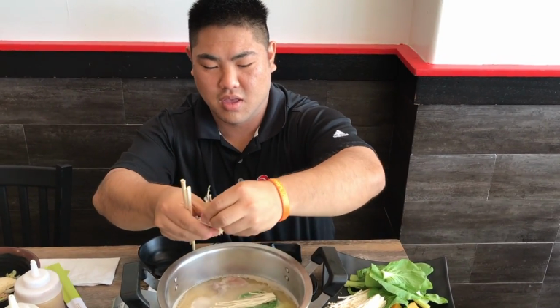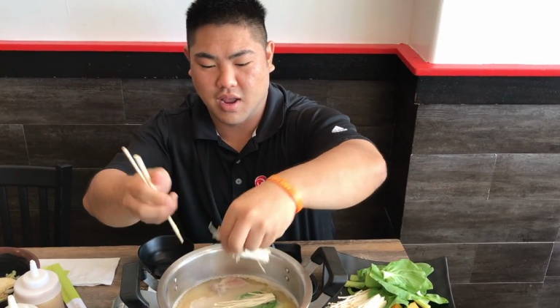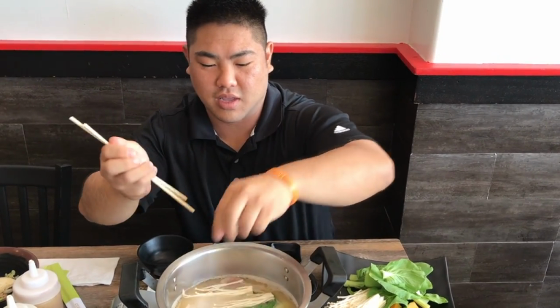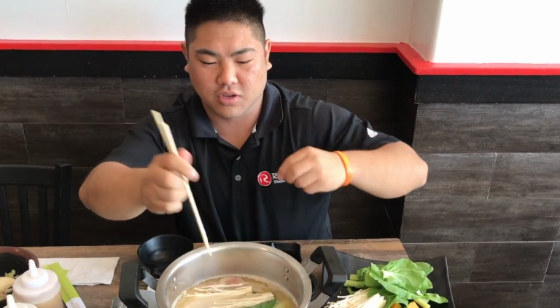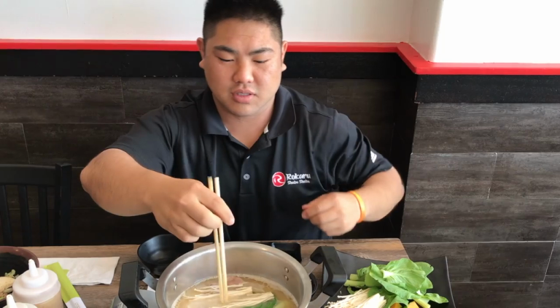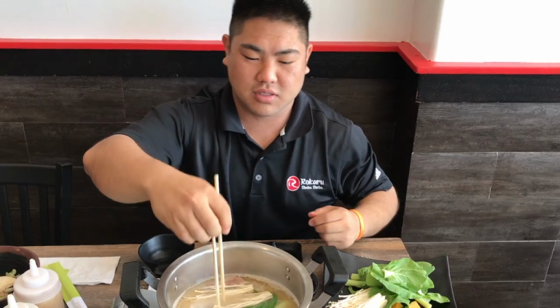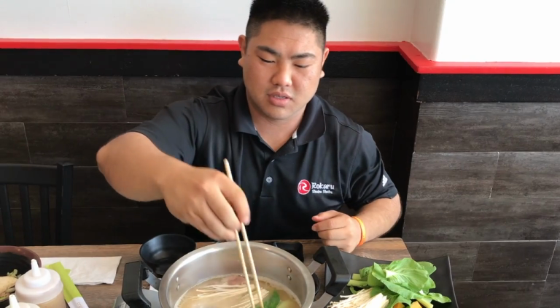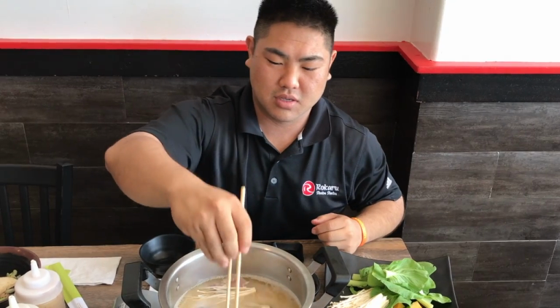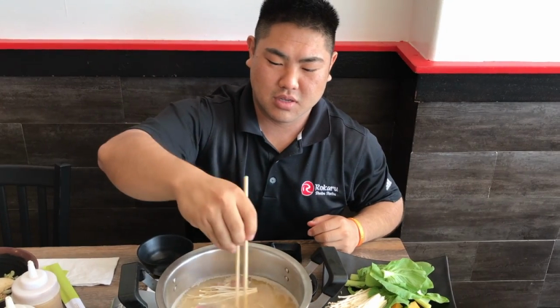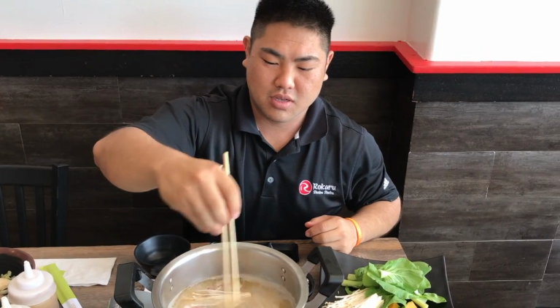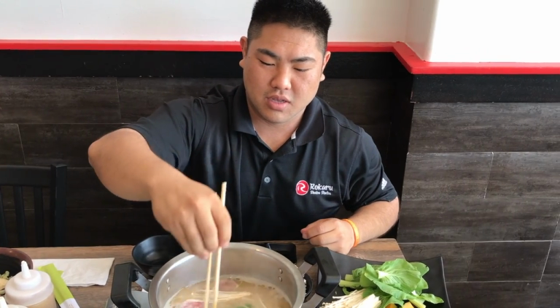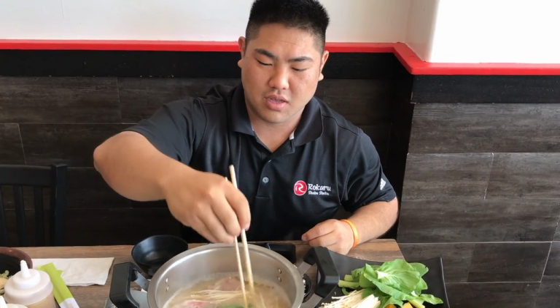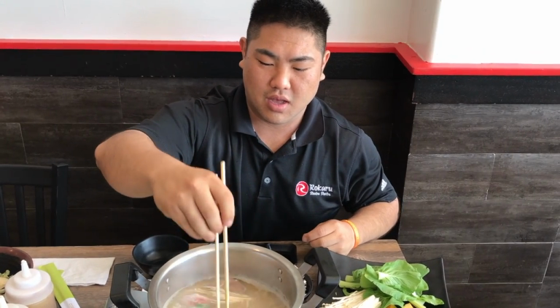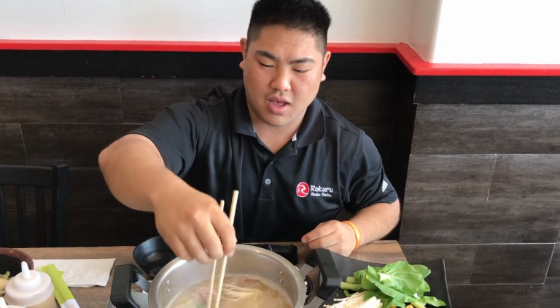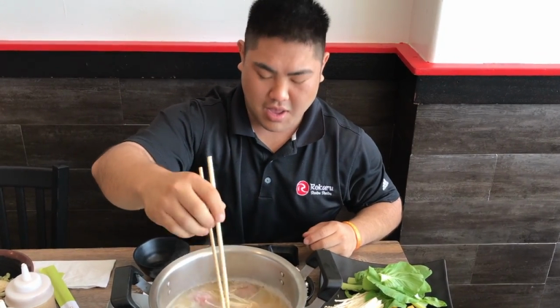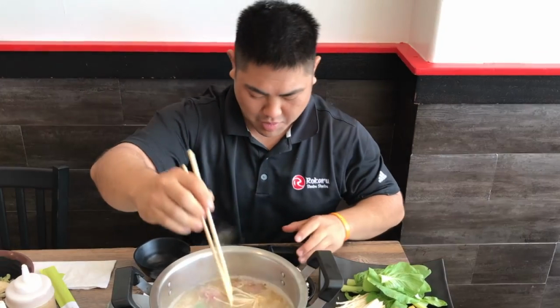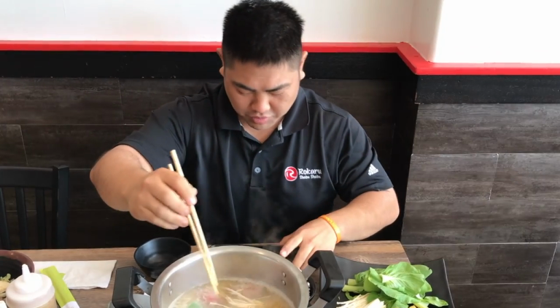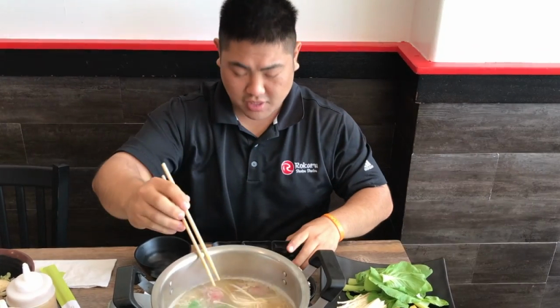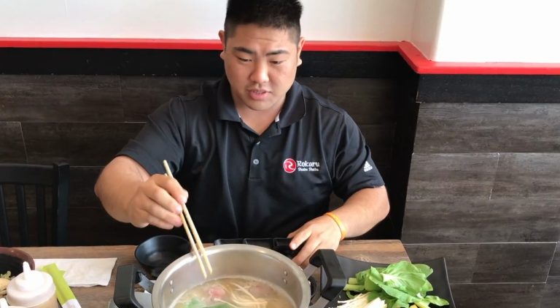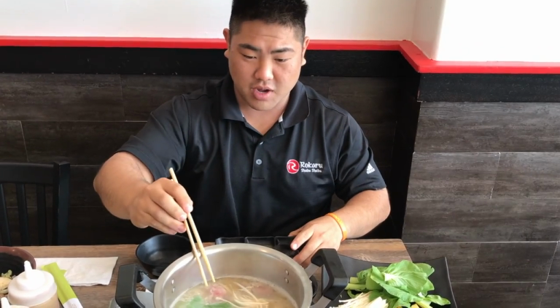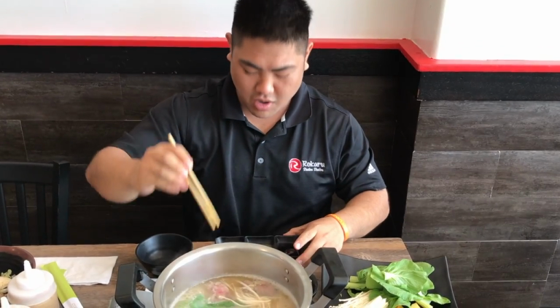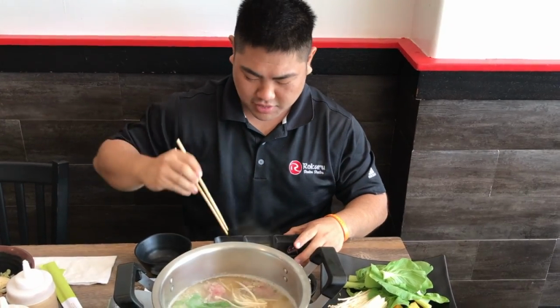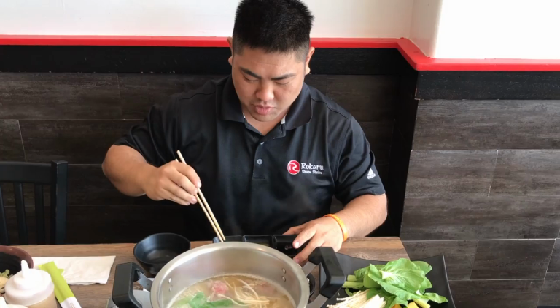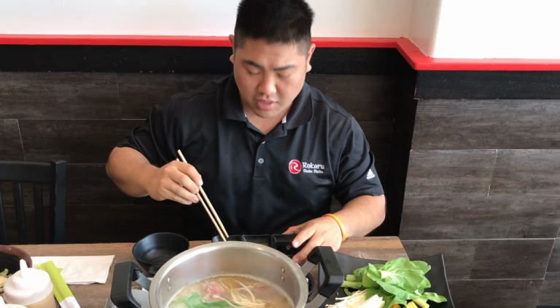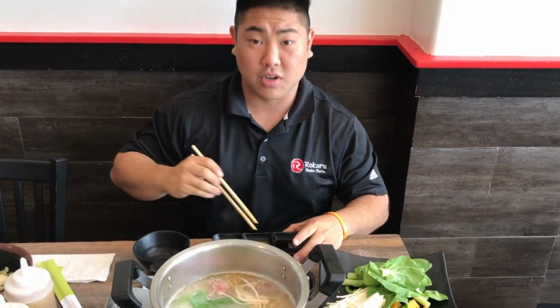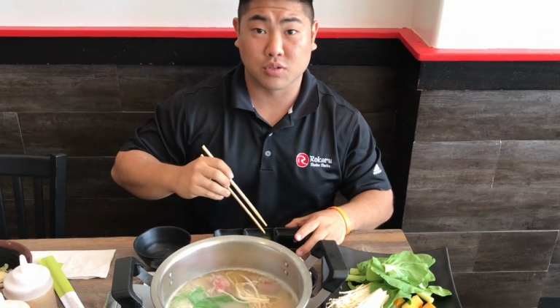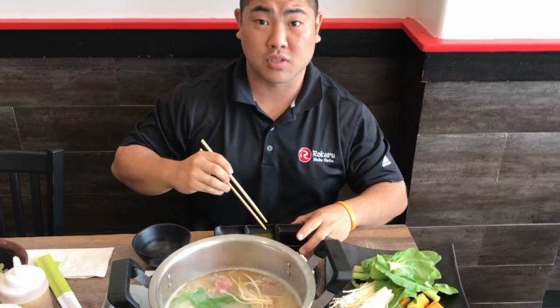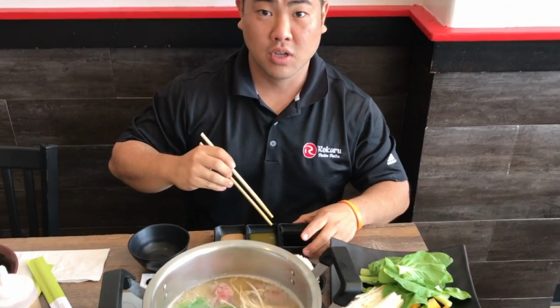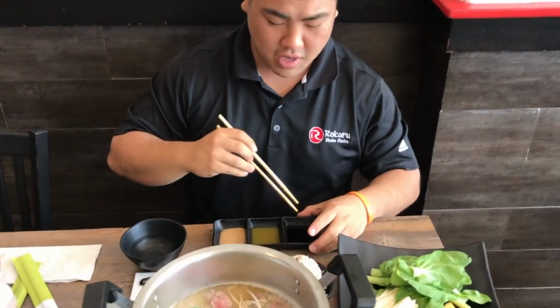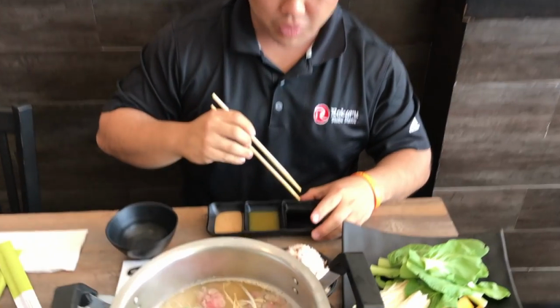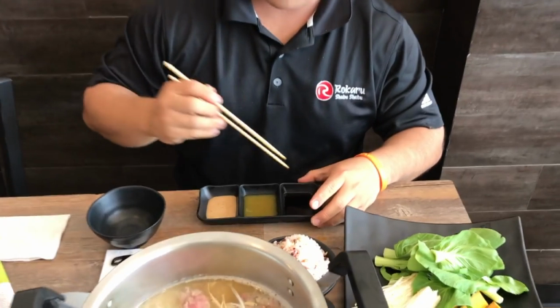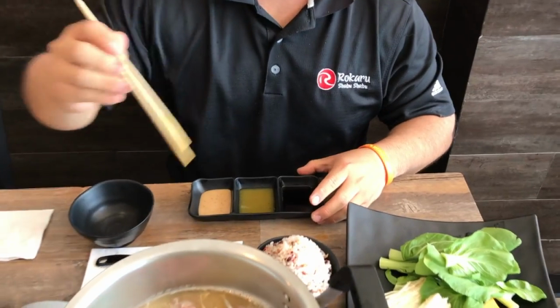And as that cooks, I've got my three sauces right here: our sesame sauce, our yuzu sauce, and our ponzu sauce.